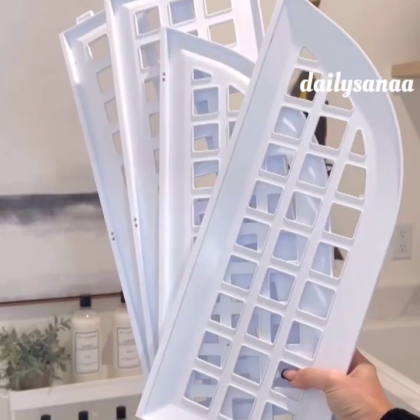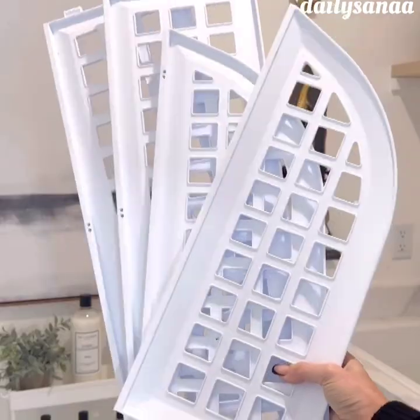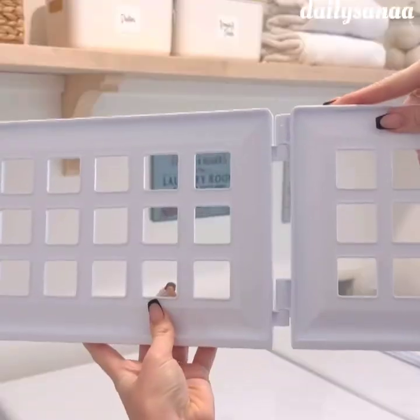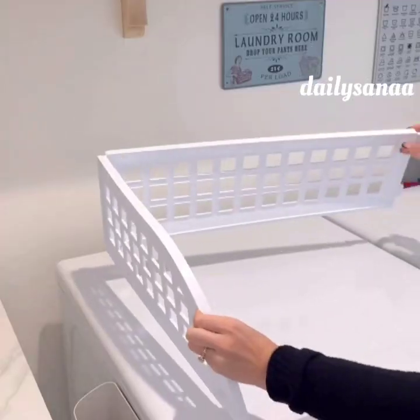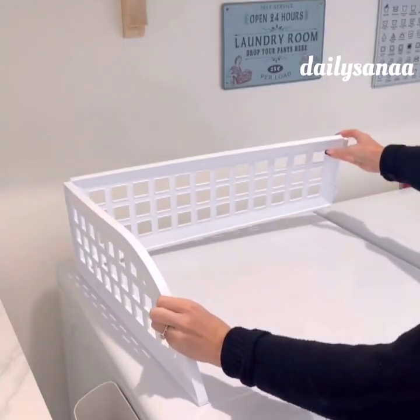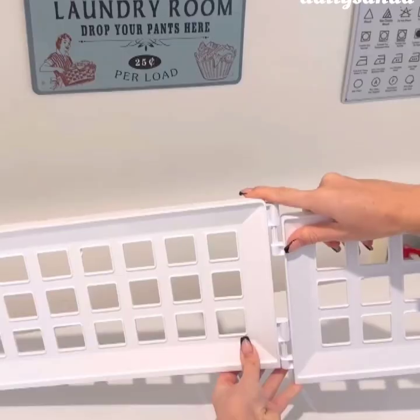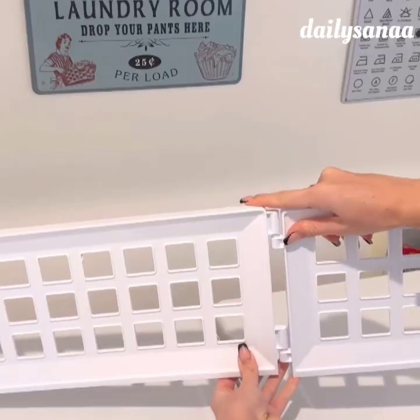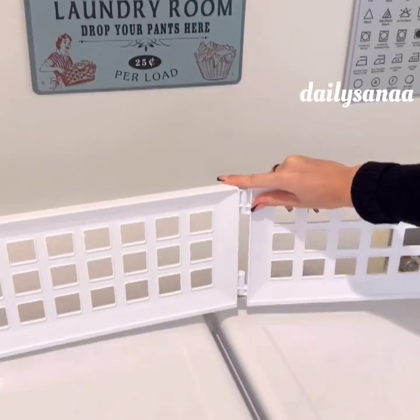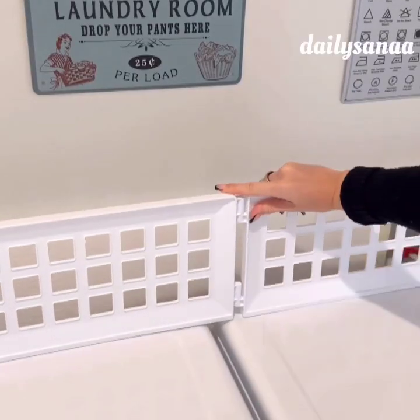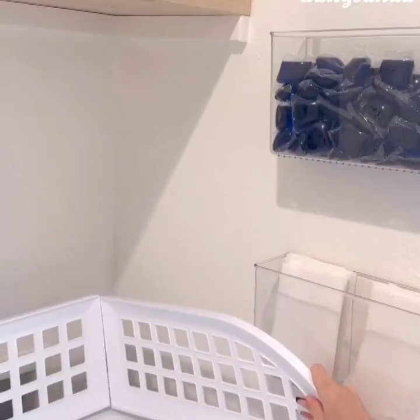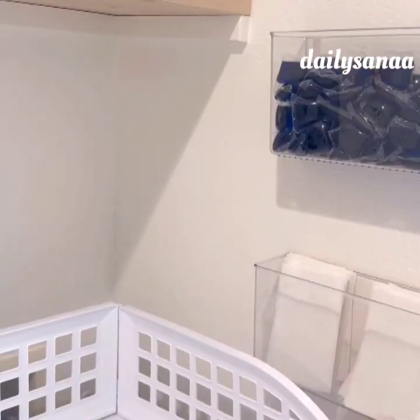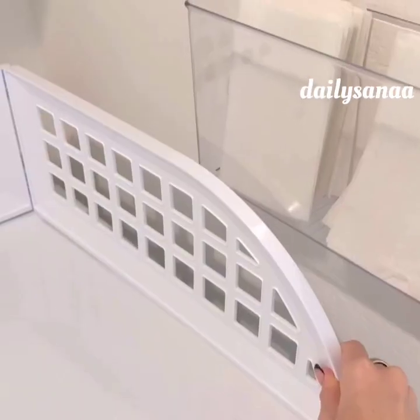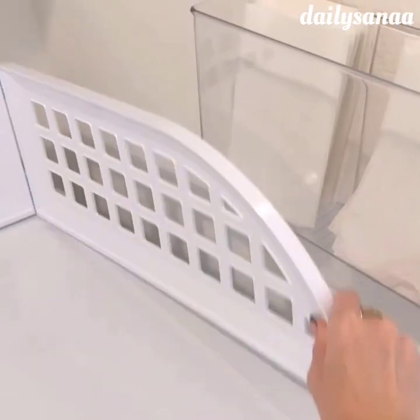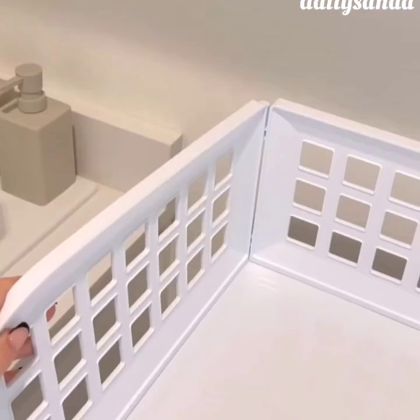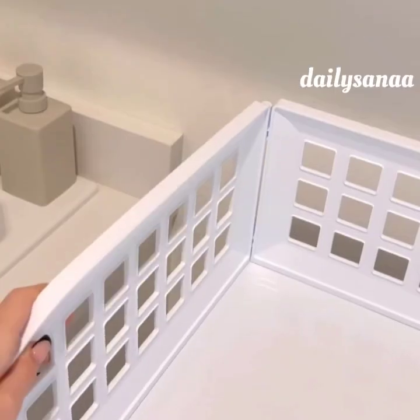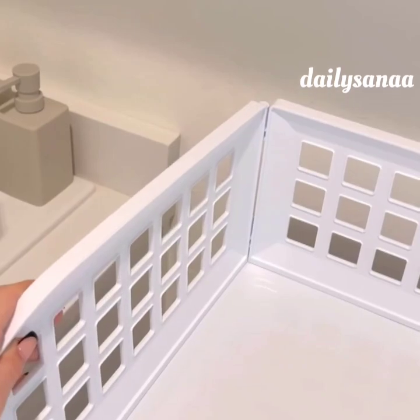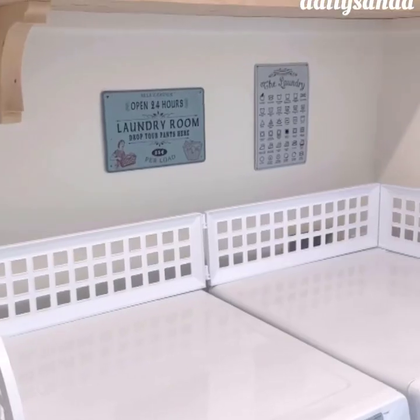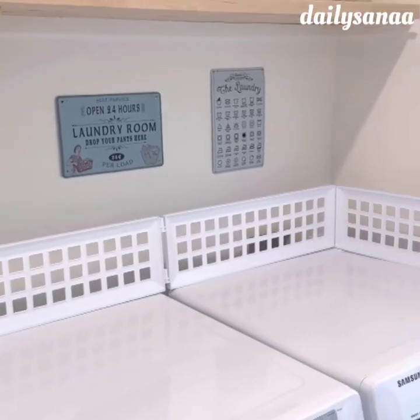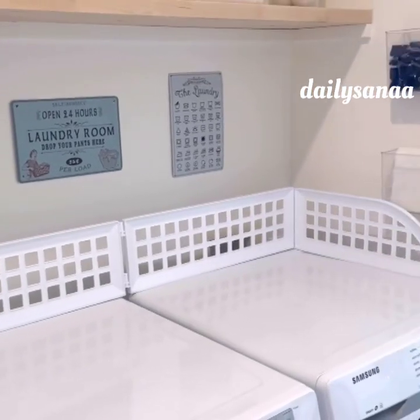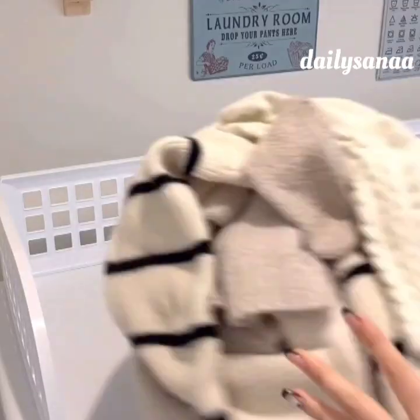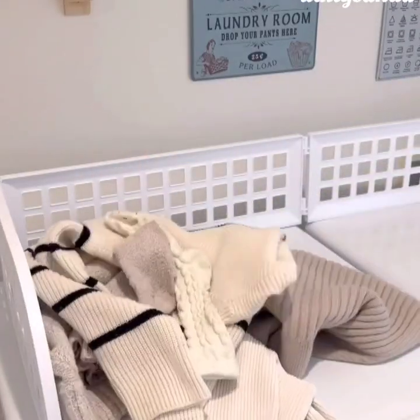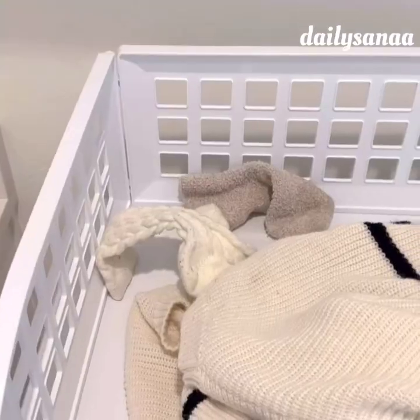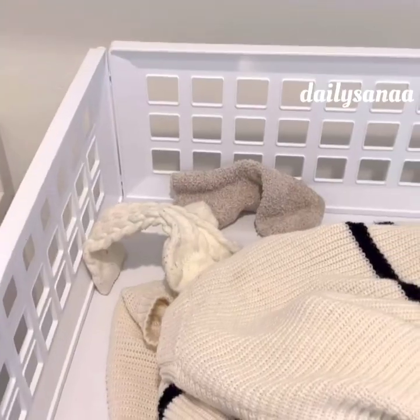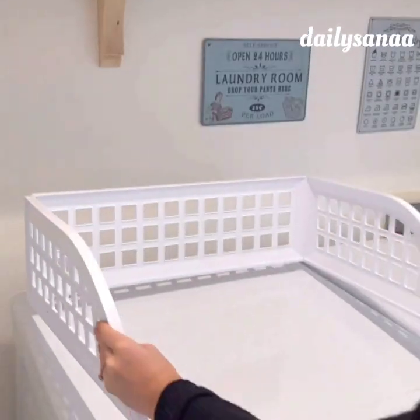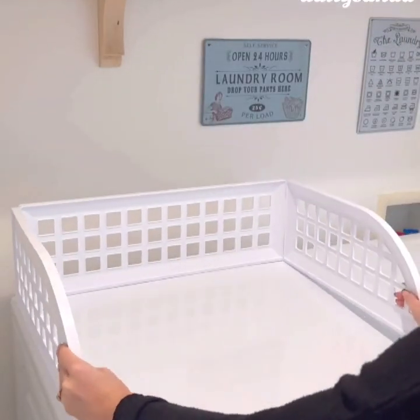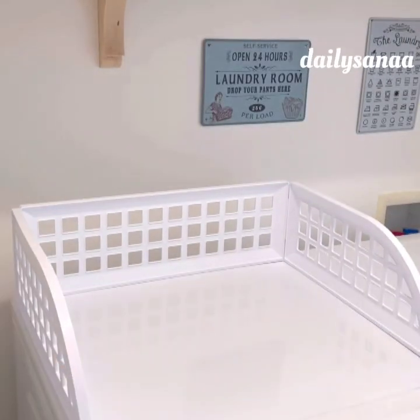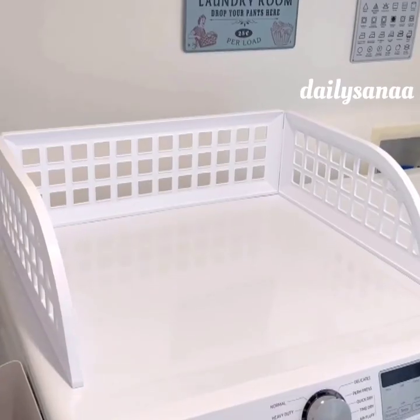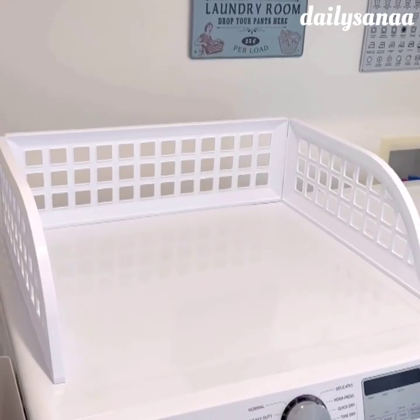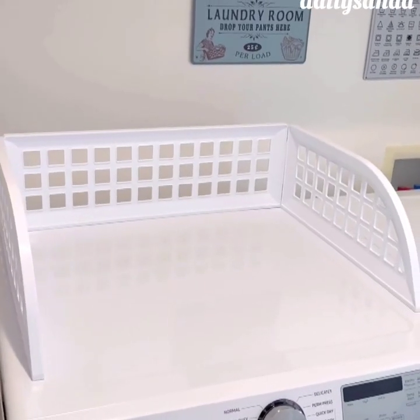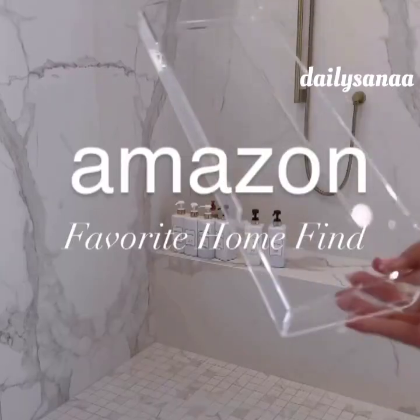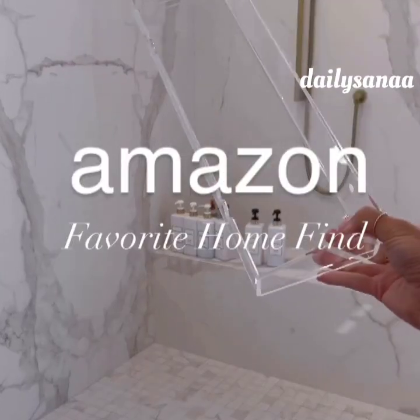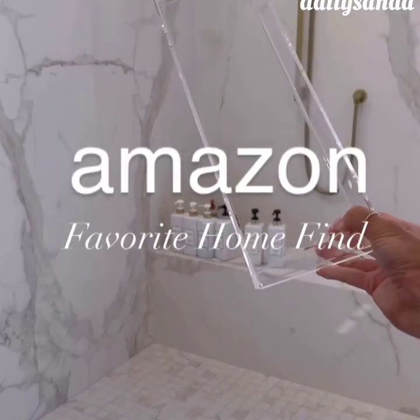Prevent having items fall behind your washer or dryer with these magnetic laundry guards. They have an ultra strong magnet making it super sturdy, will fit all front load washers, and can be assembled in multiple different ways. Amazon Home Find.